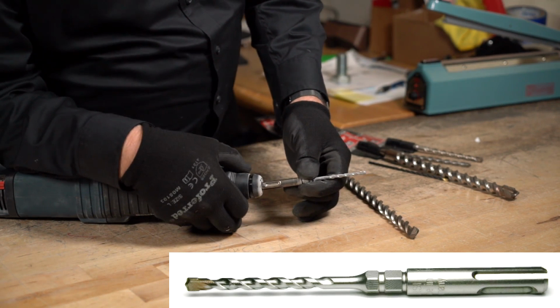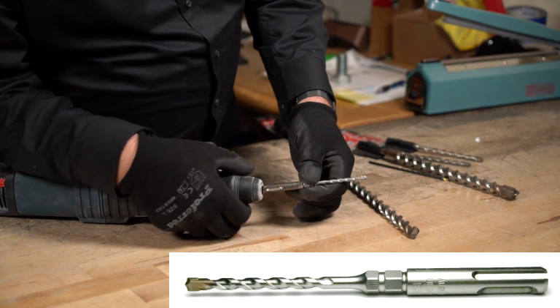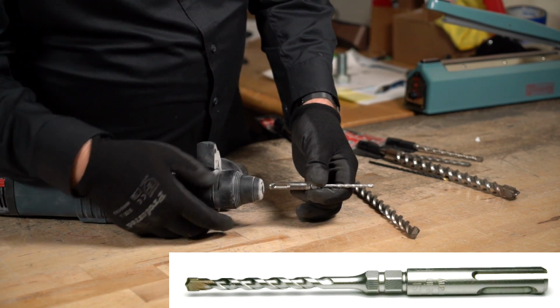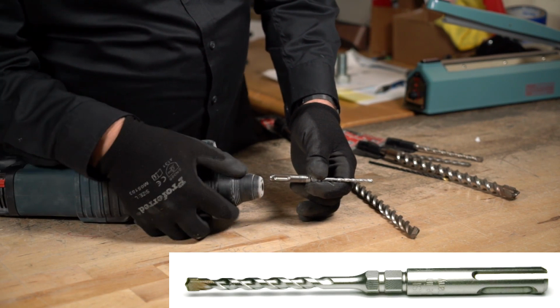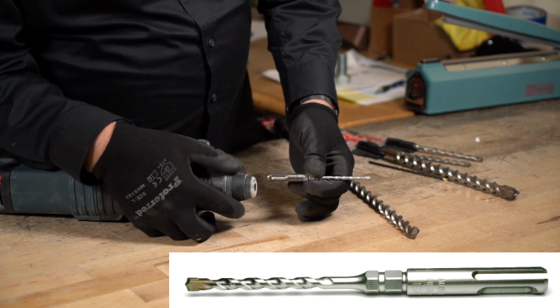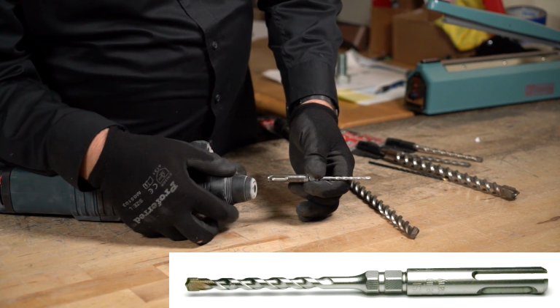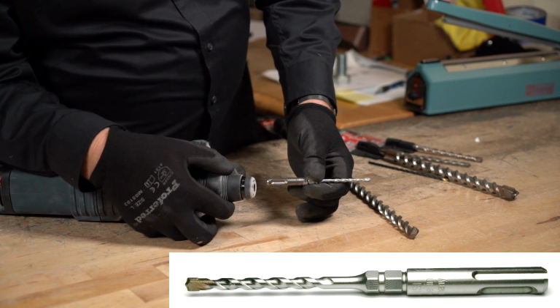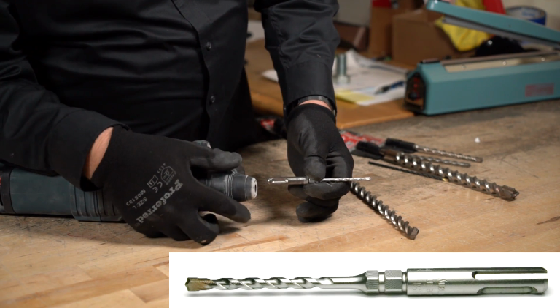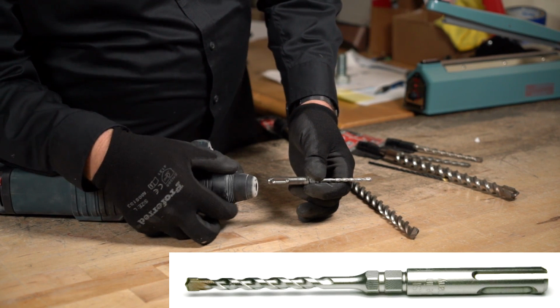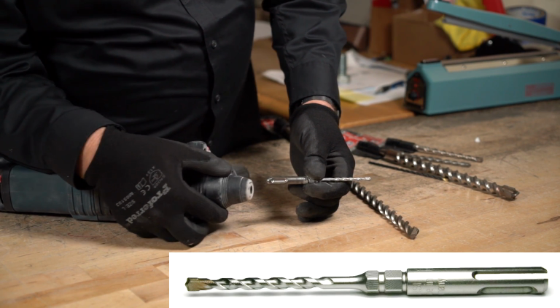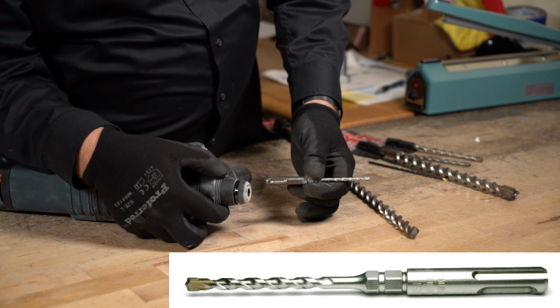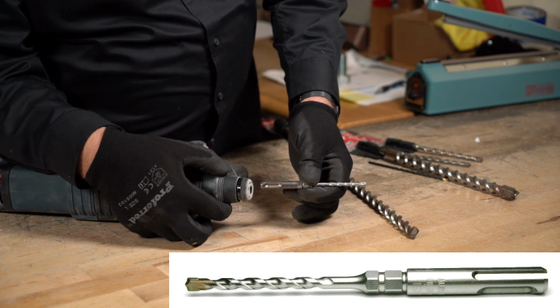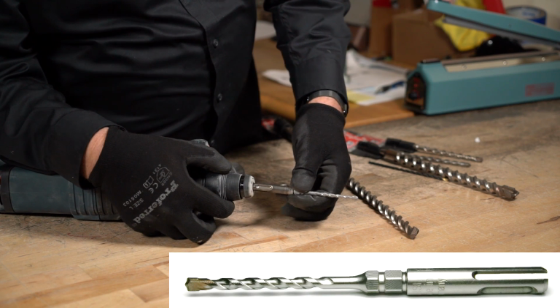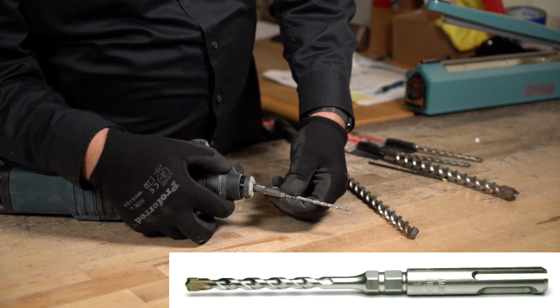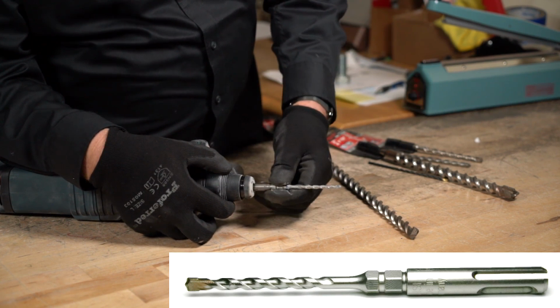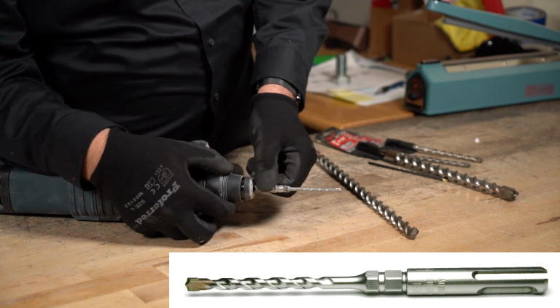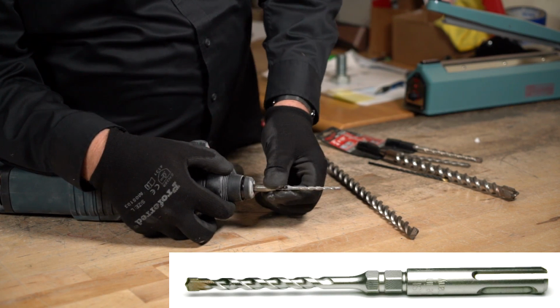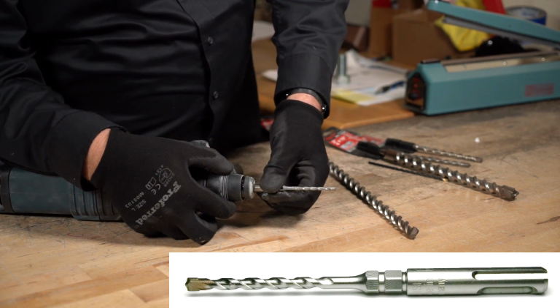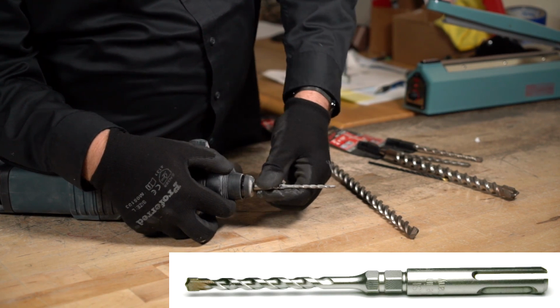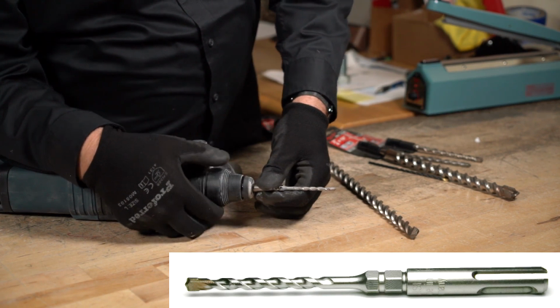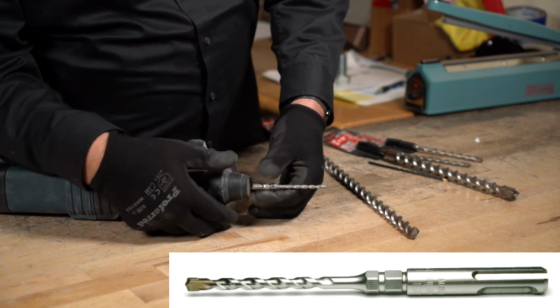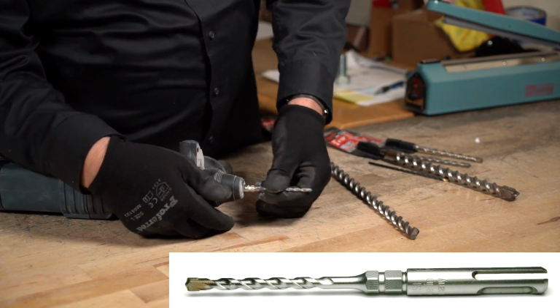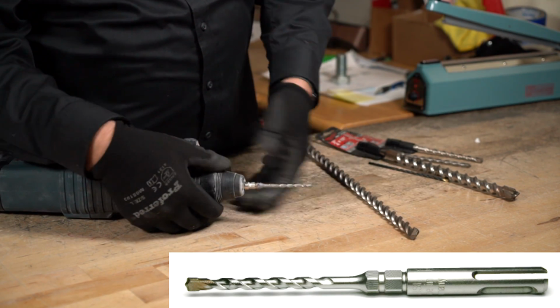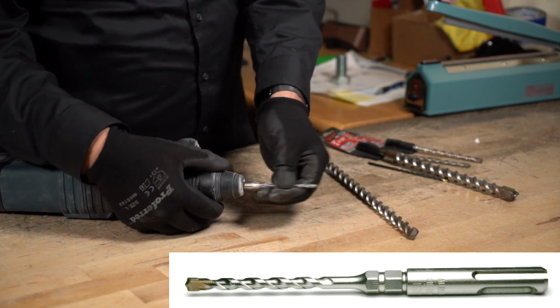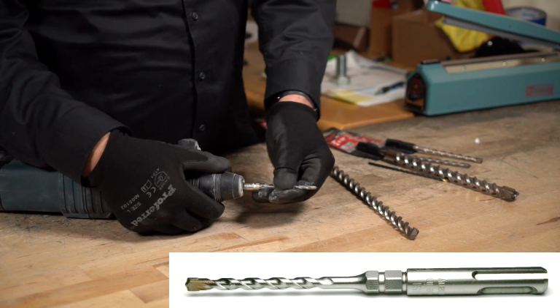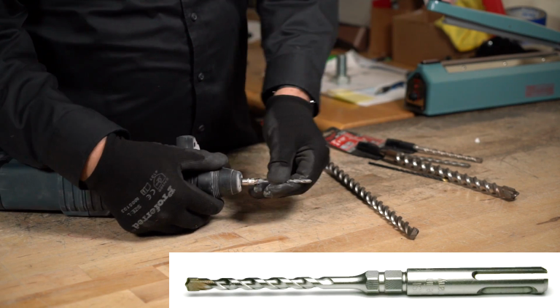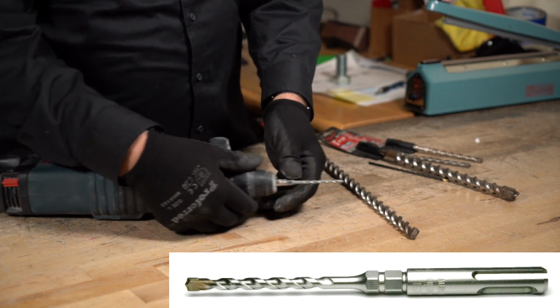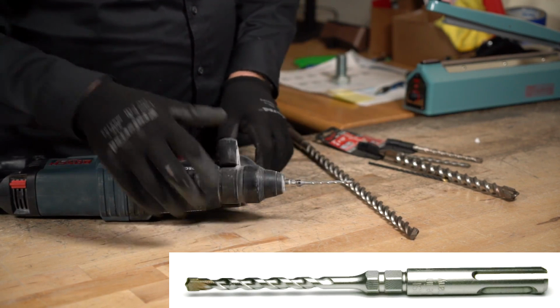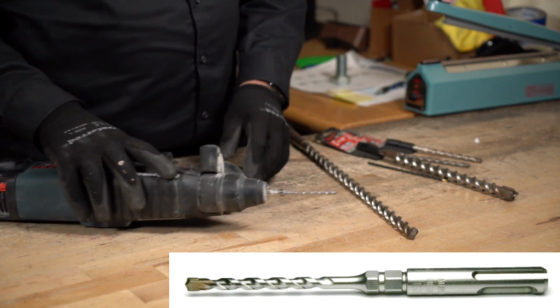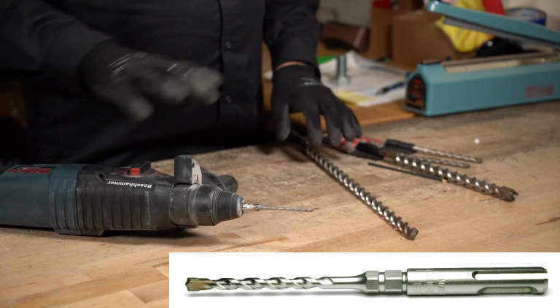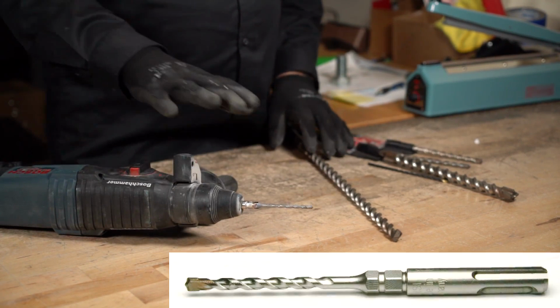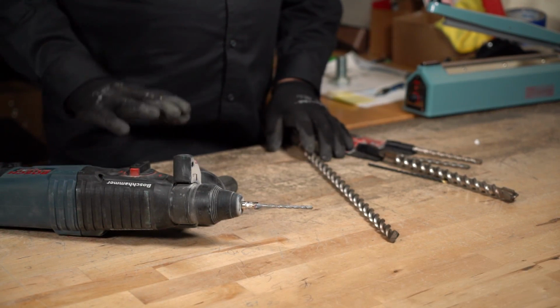This is an SDS Max connection. How you connect this to an SDS: you just pull back the head here on a spring, drop it in, and then it locks in place. I just wanted to show you that connection.